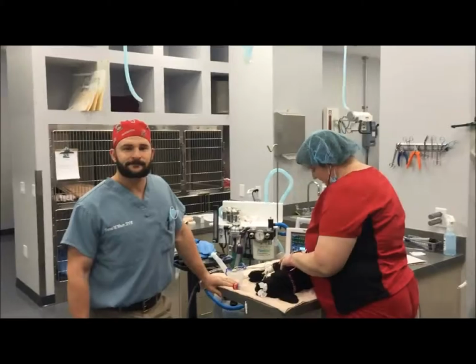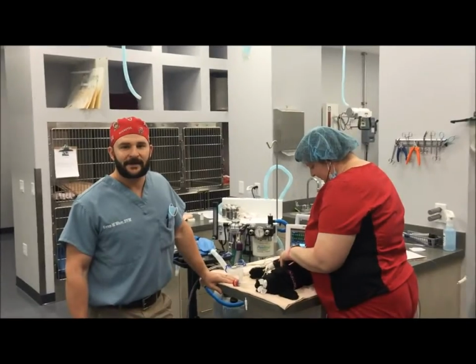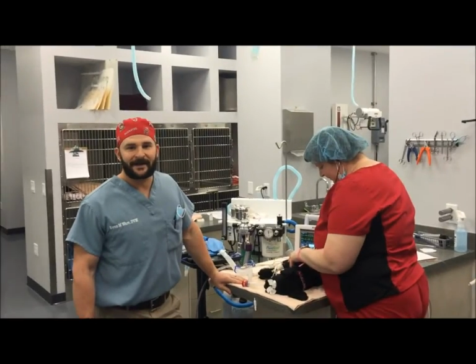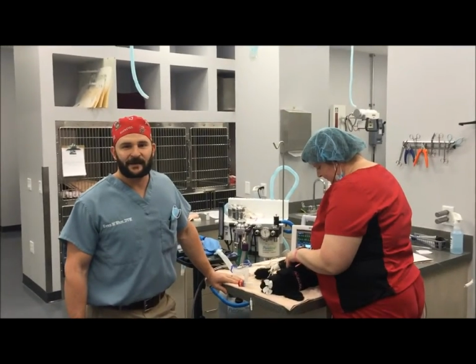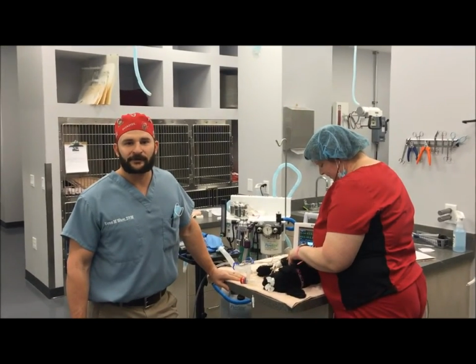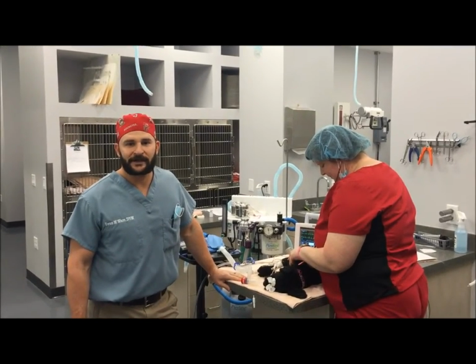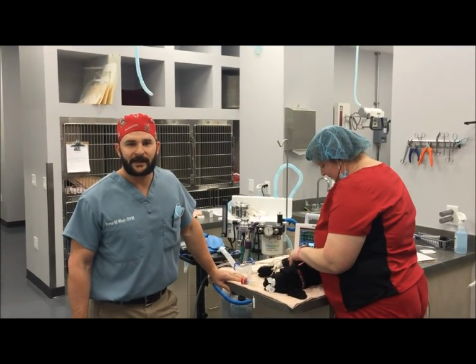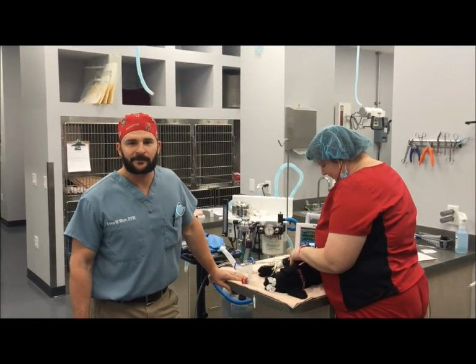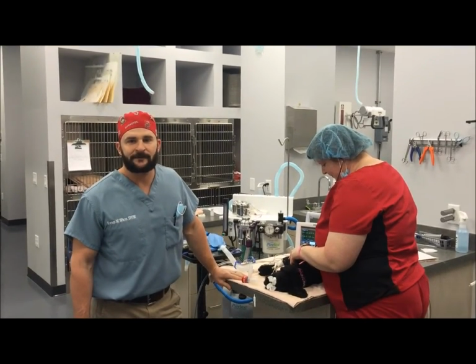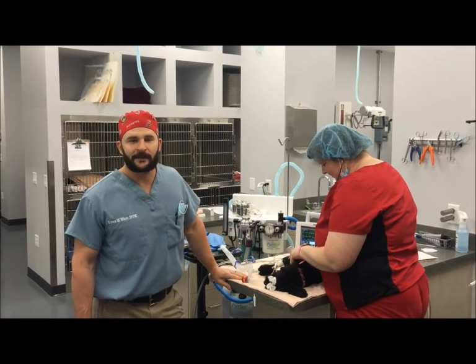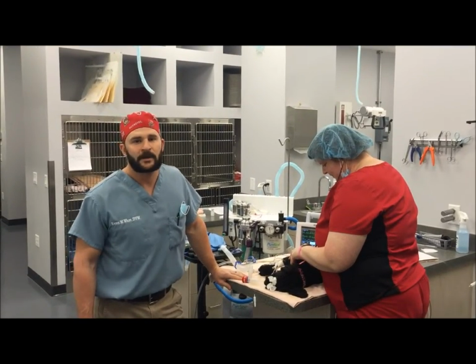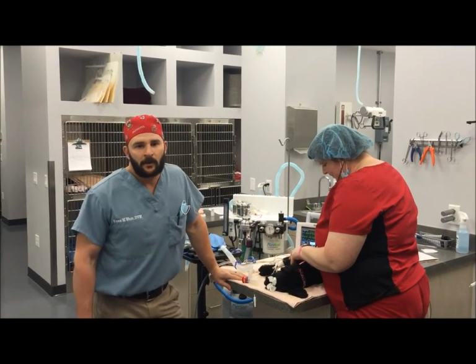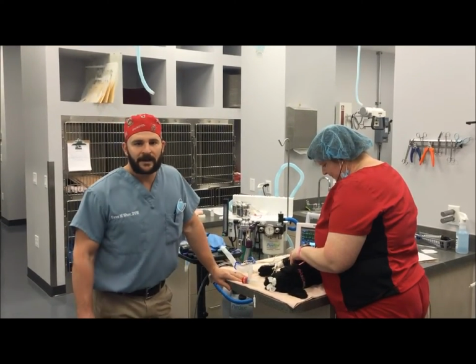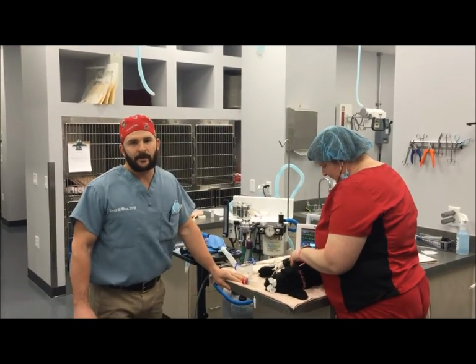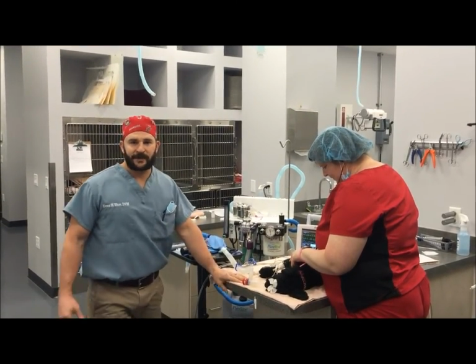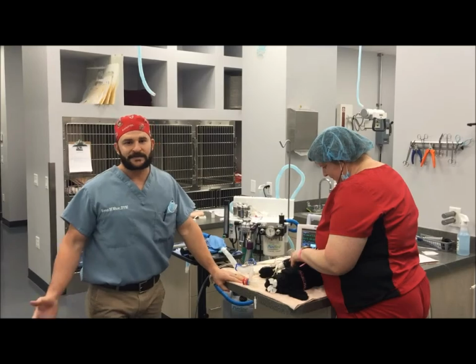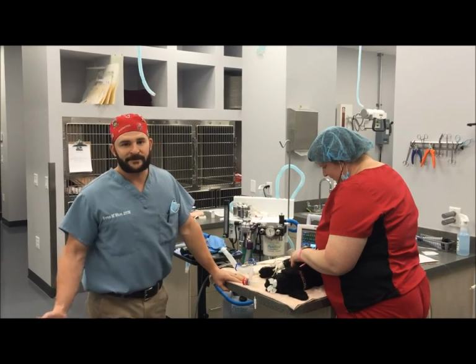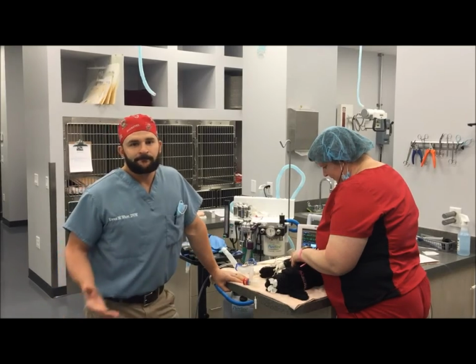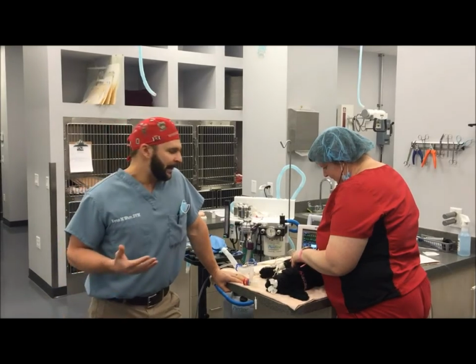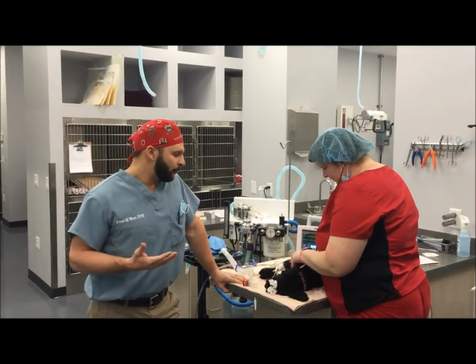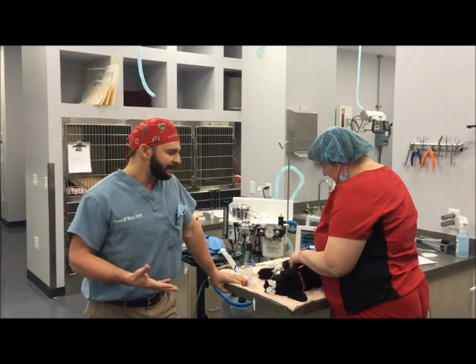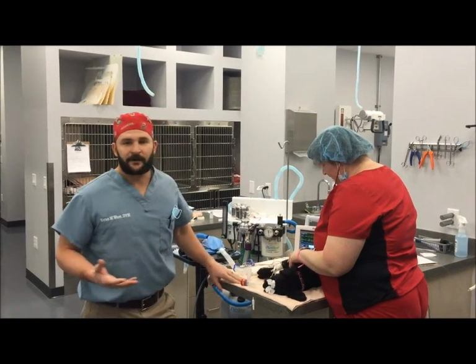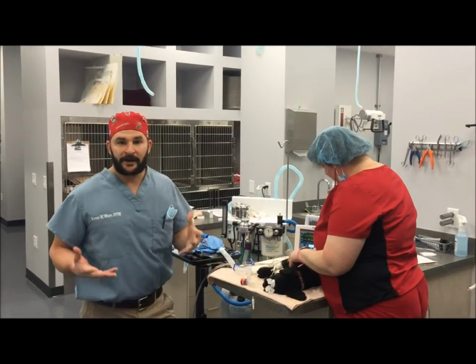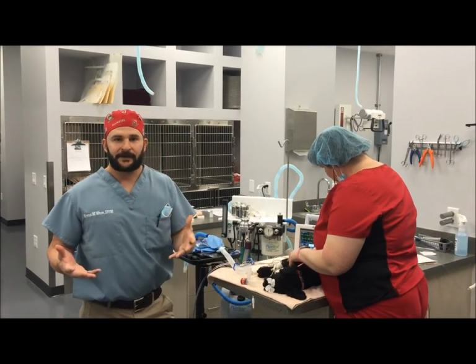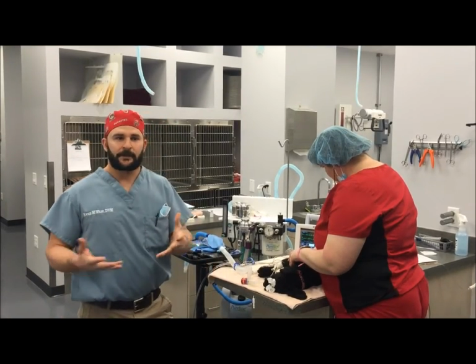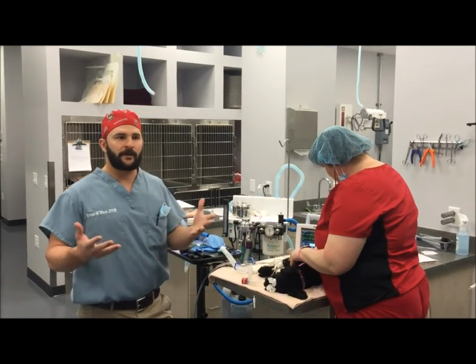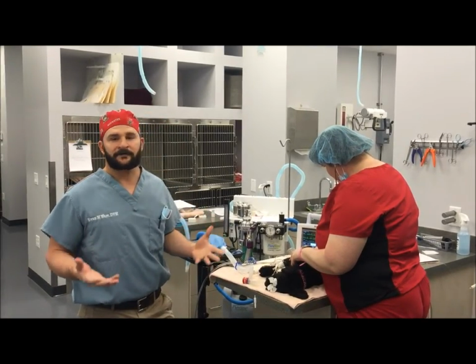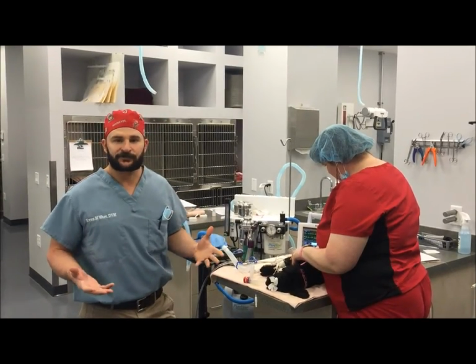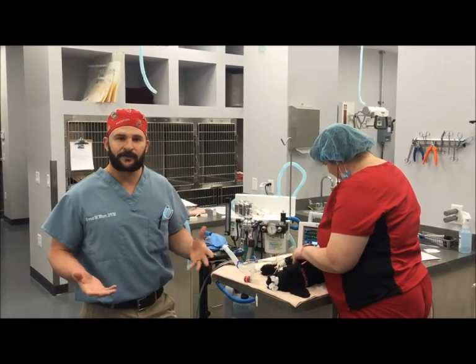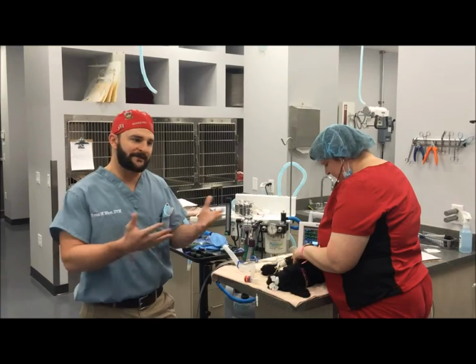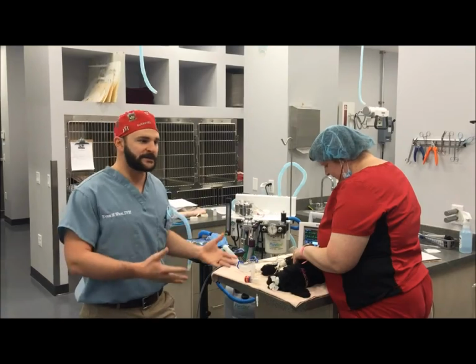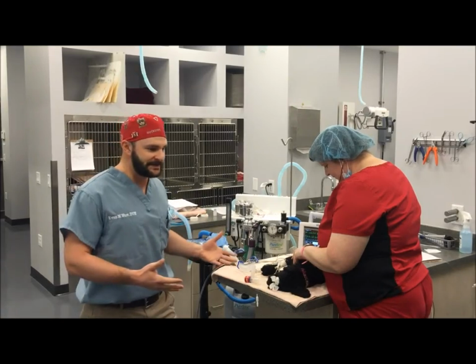Hey guys, Dr. Ware checking in again from Levine Vet Center. One of the common questions that I receive is why does veterinary medicine — what are the costs associated with it, why is it so expensive?